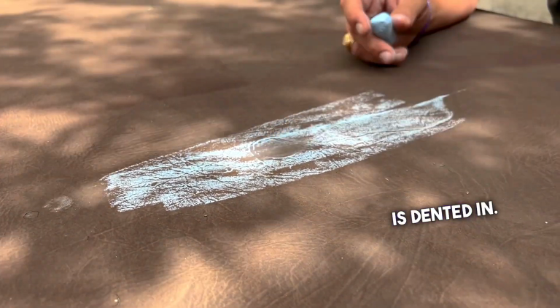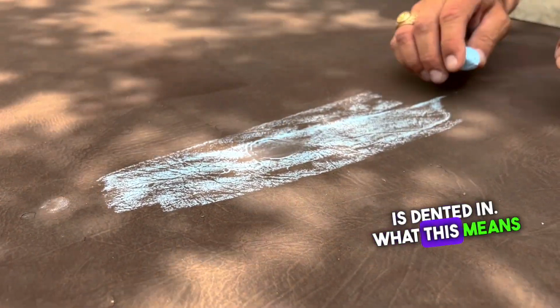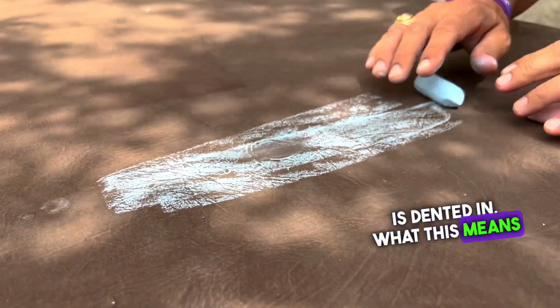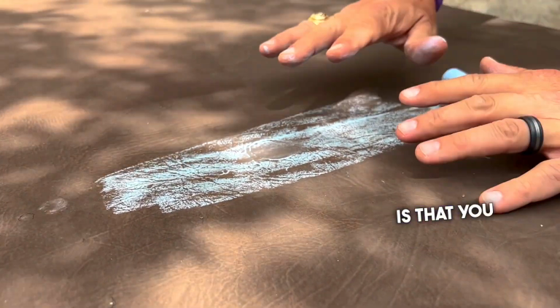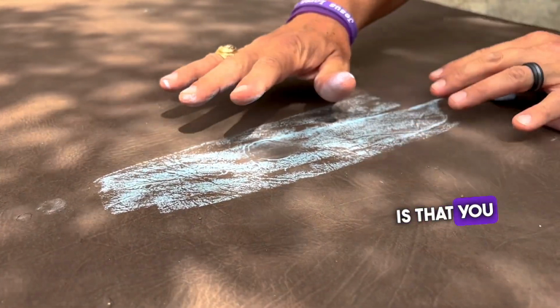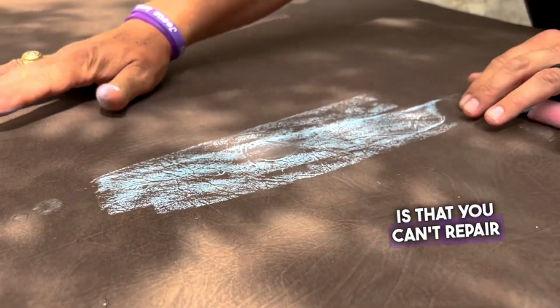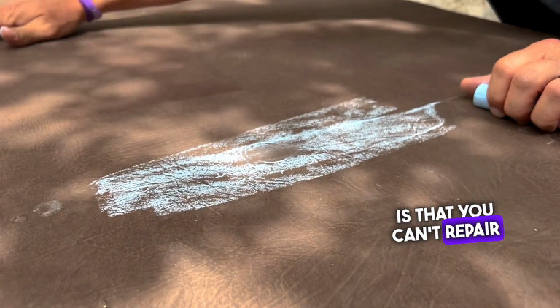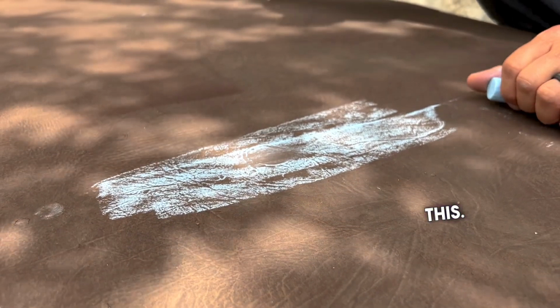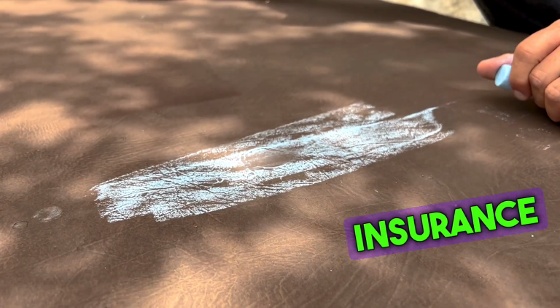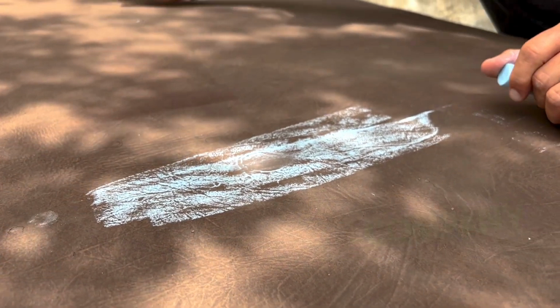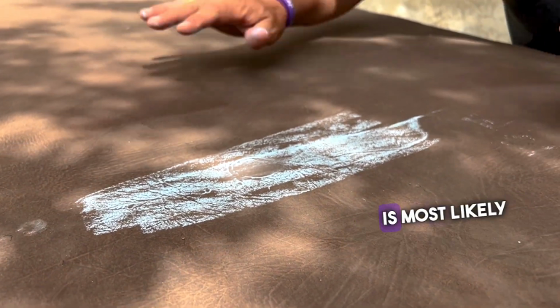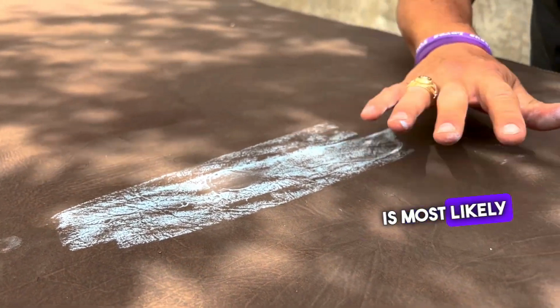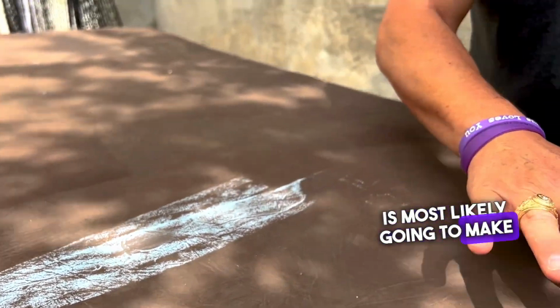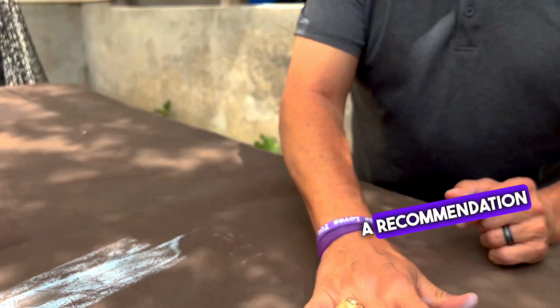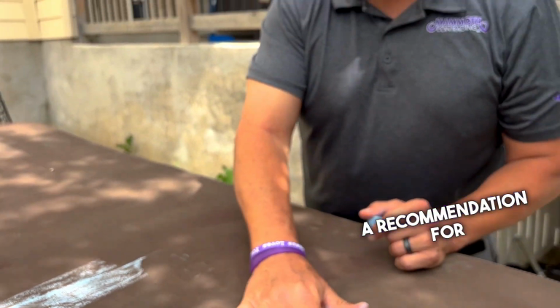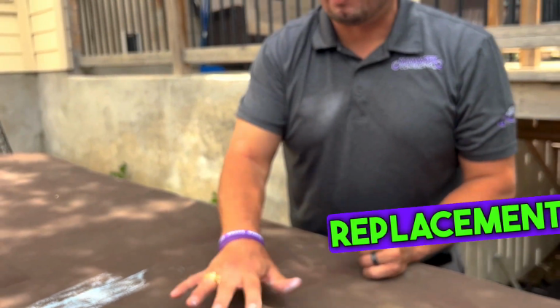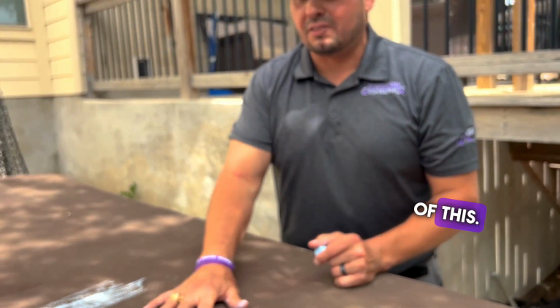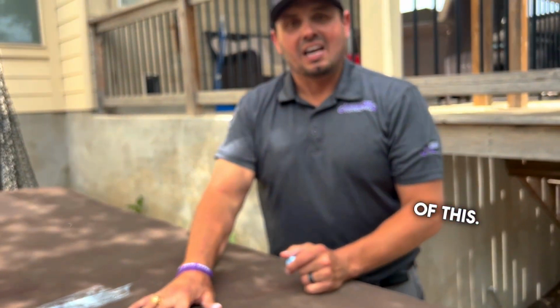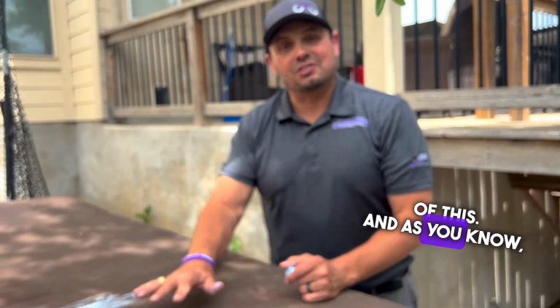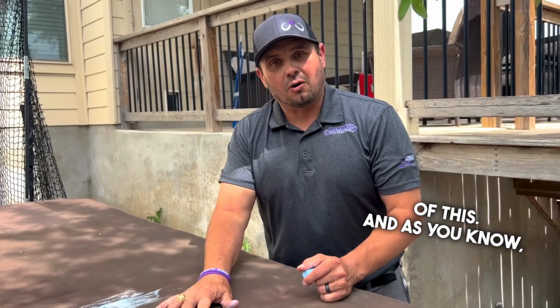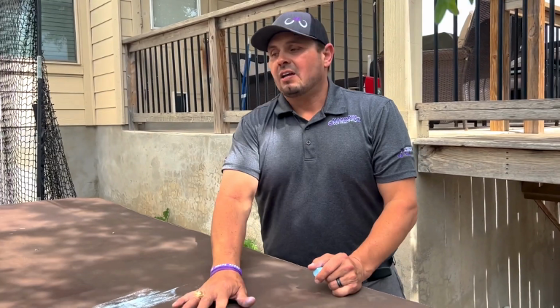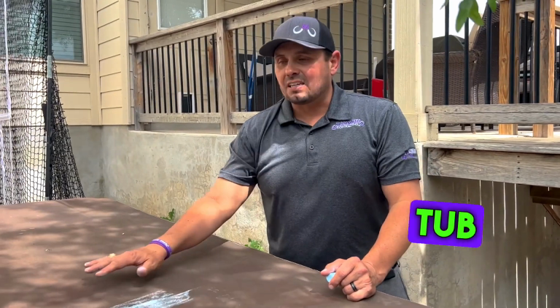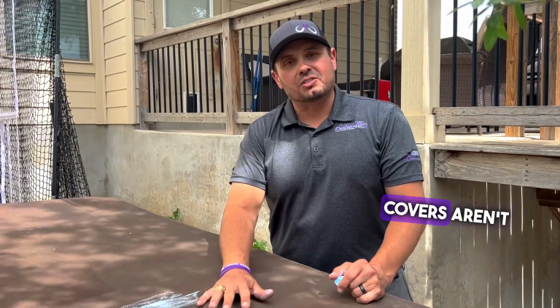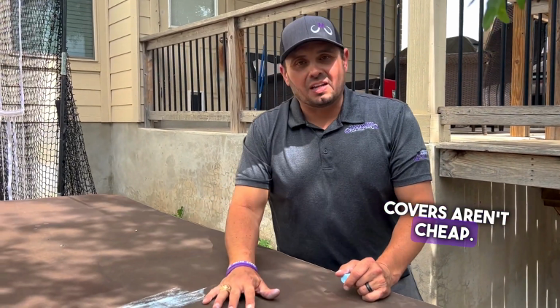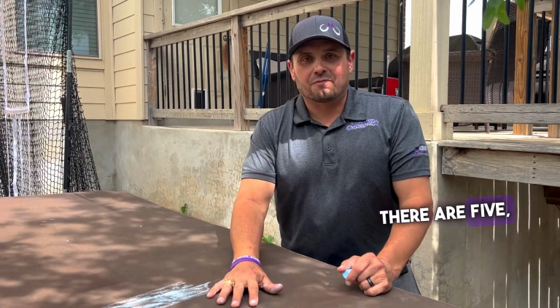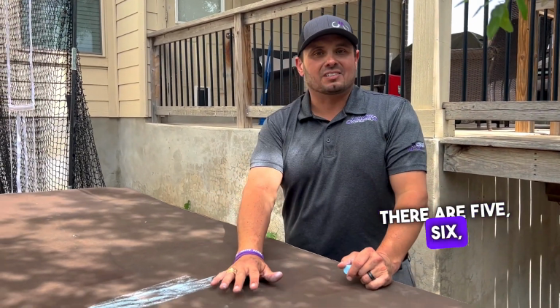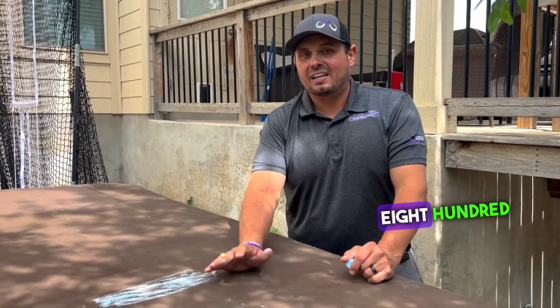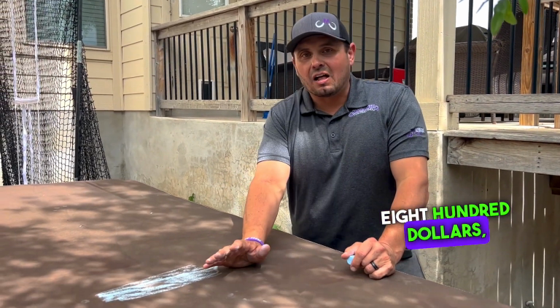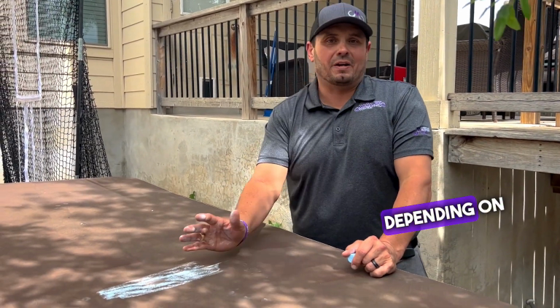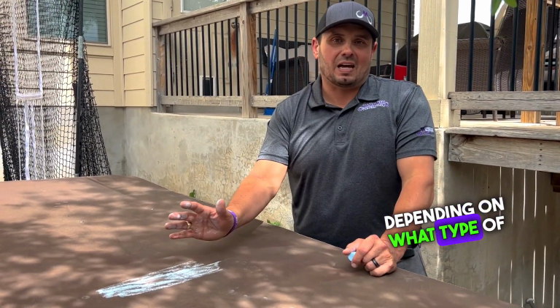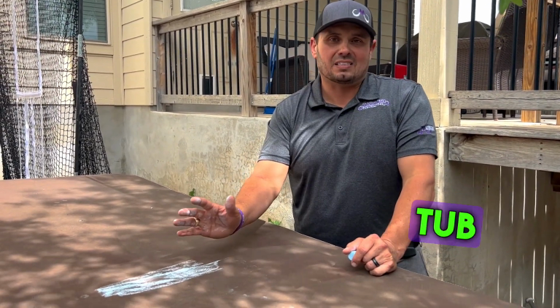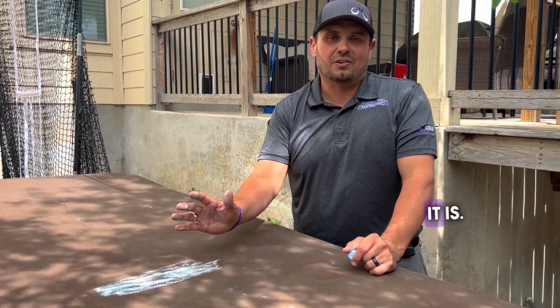What this means is that you can't repair this. The insurance company is most likely going to make a recommendation for replacement of this. And as you know, hot tub covers aren't cheap — they're $500, $600, $800, depending on what type of hot tub cover it is.